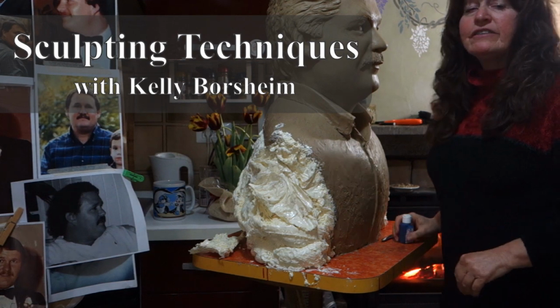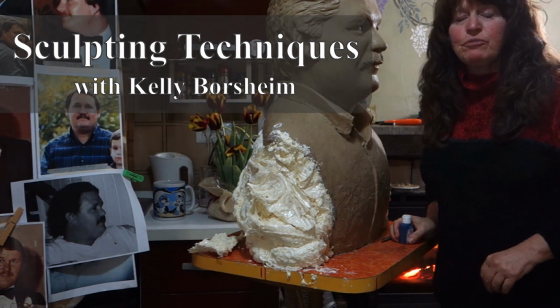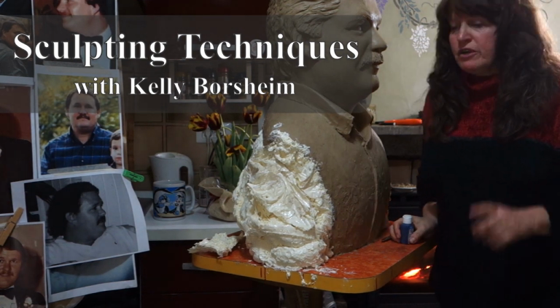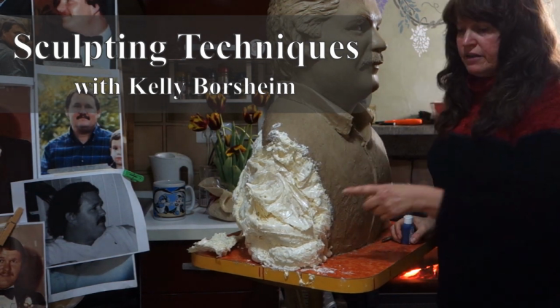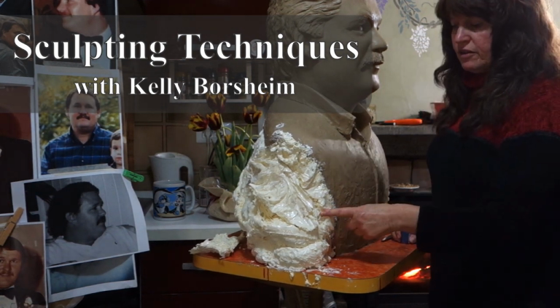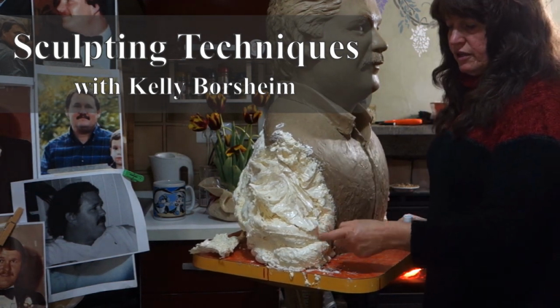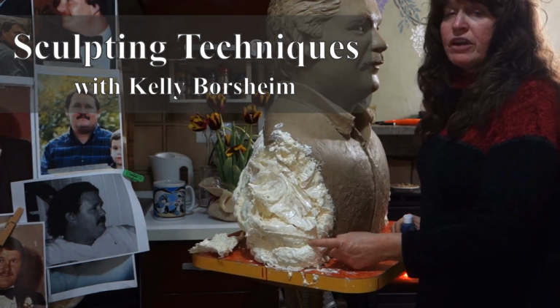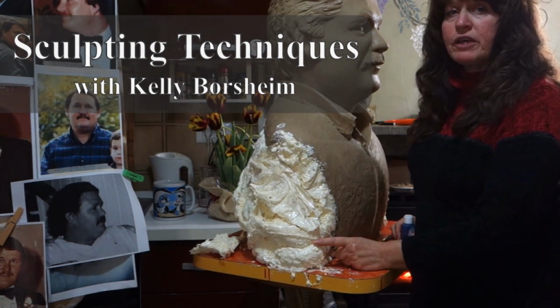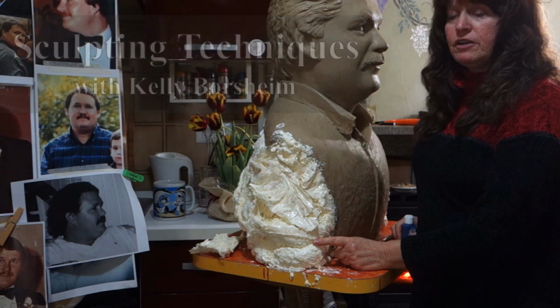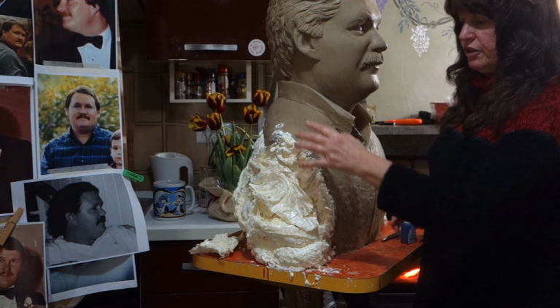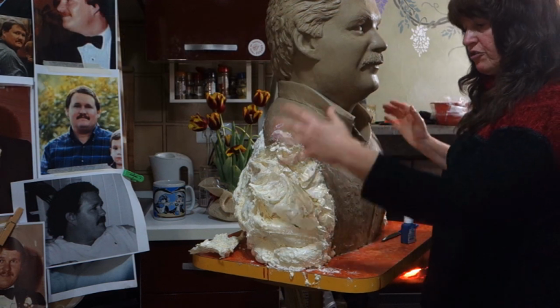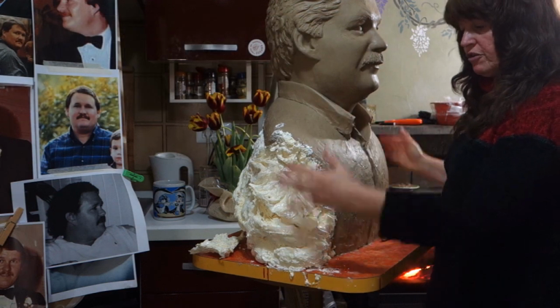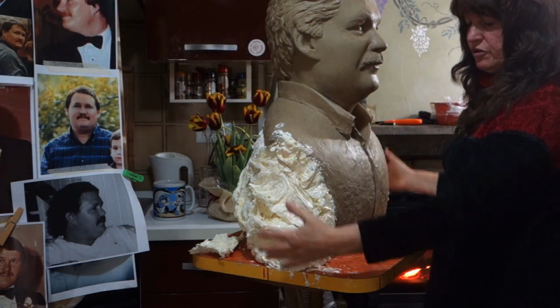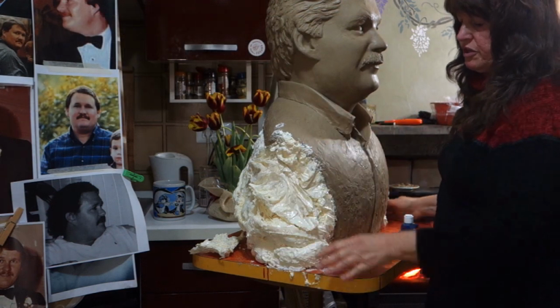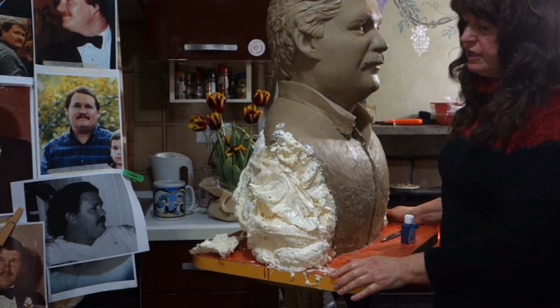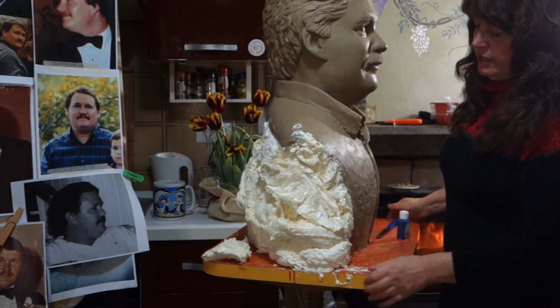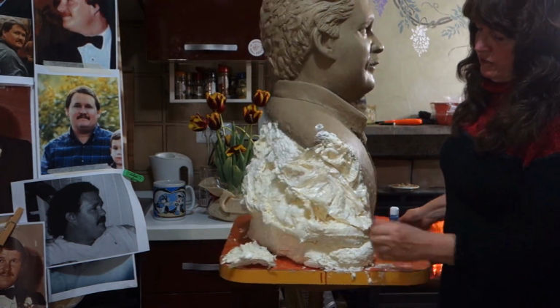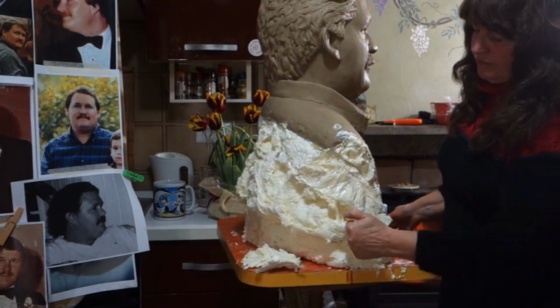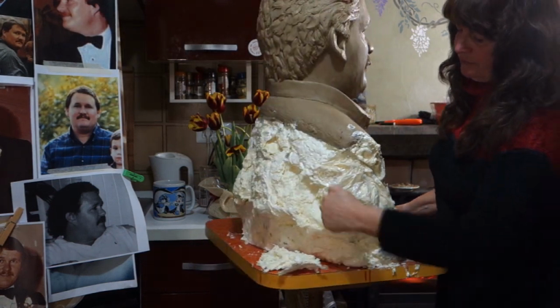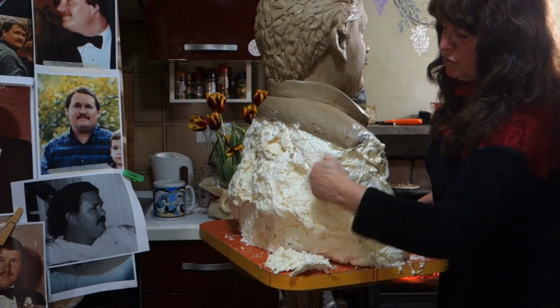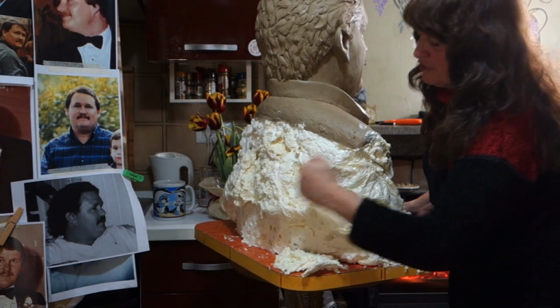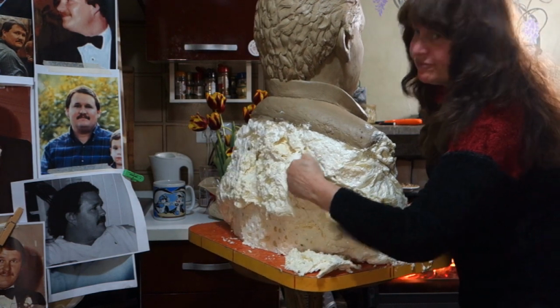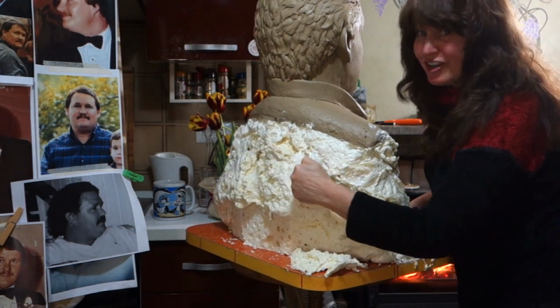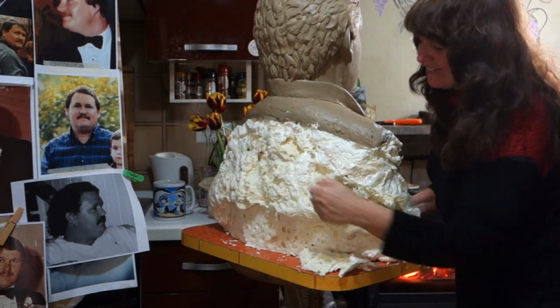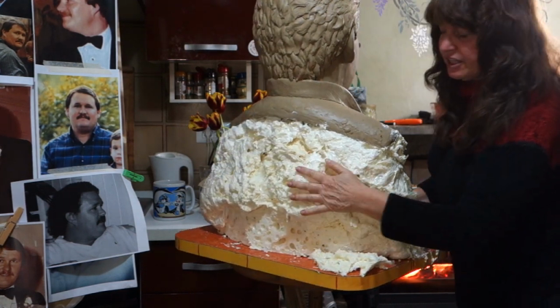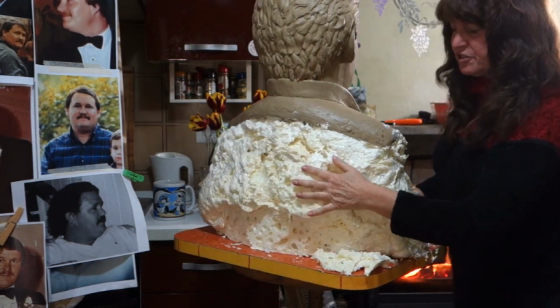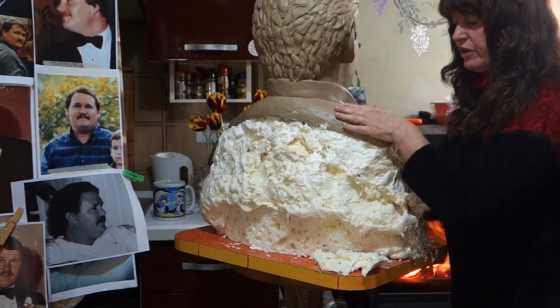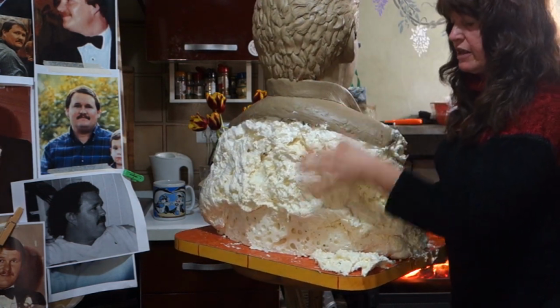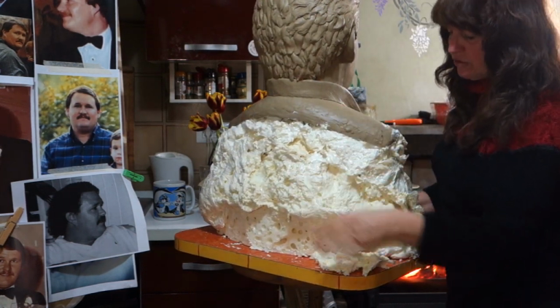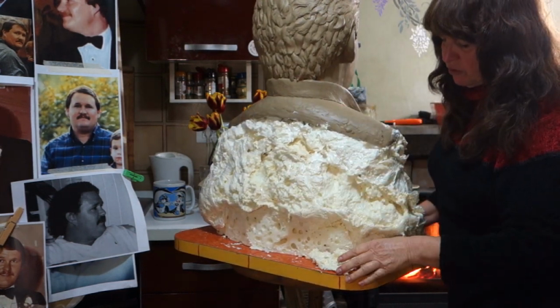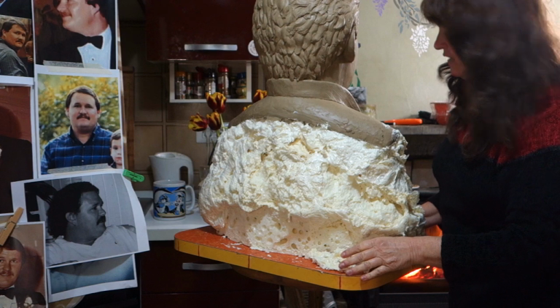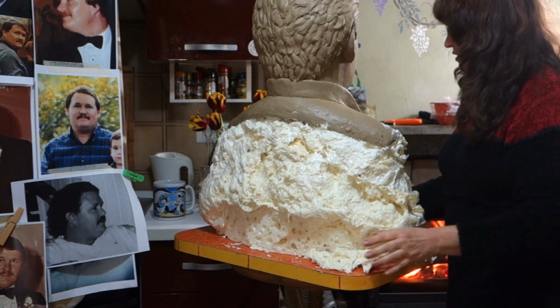Hi, this is Kelly Borsheim. The spray foam that I added here to enlarge the figure — the arms and everything — is hard. Pretty hard. Hard enough. It can support the weight of the clay and also the two molds that I have to make later.